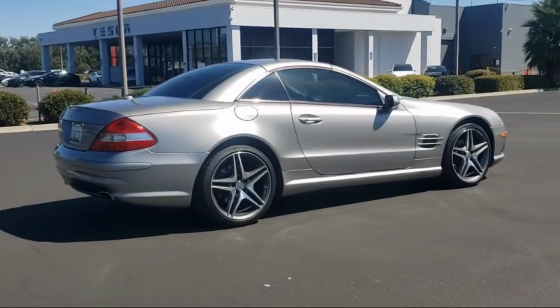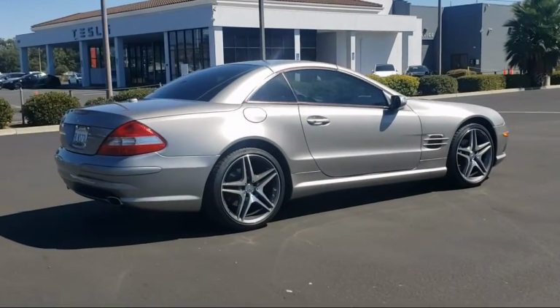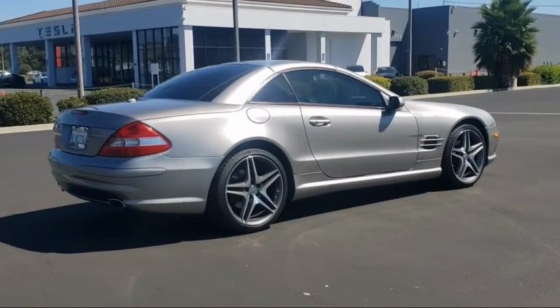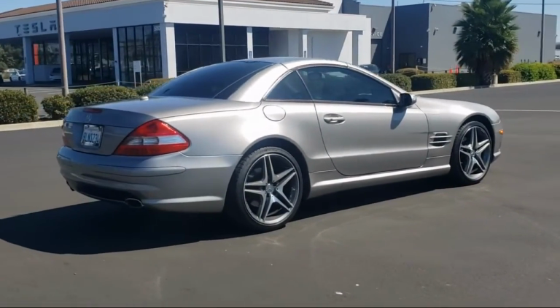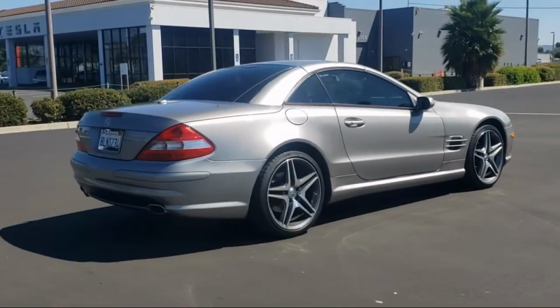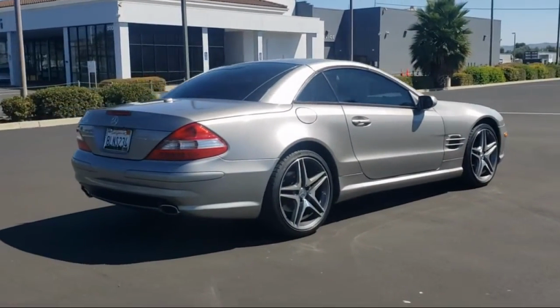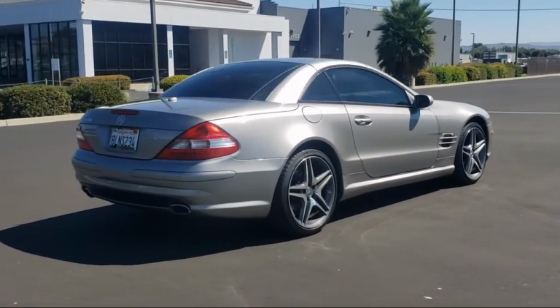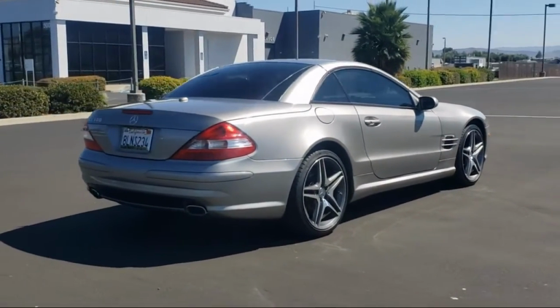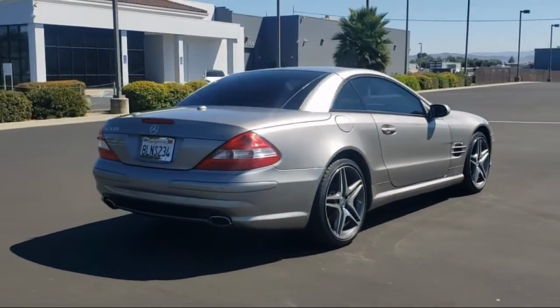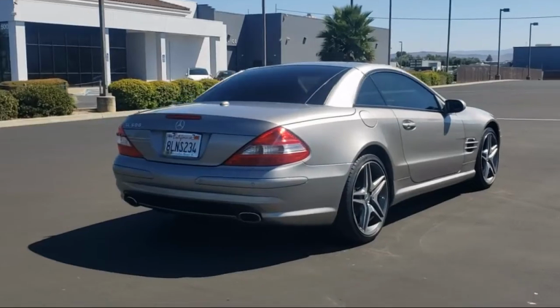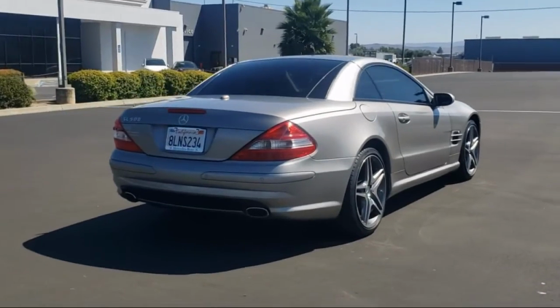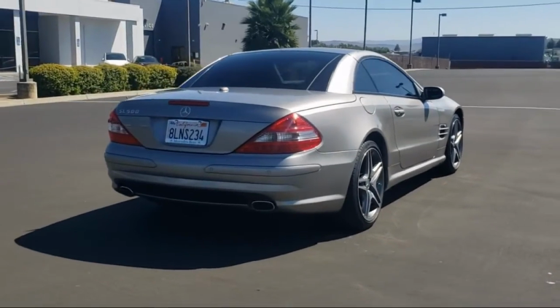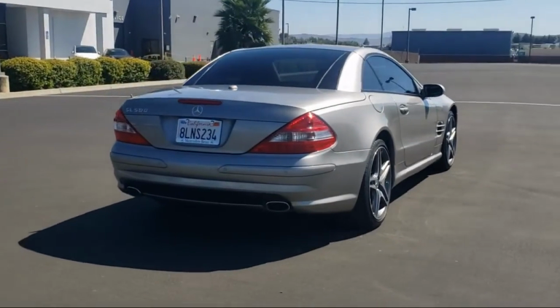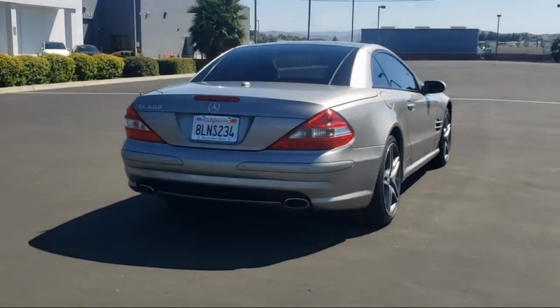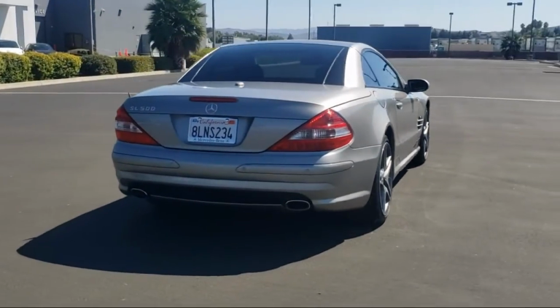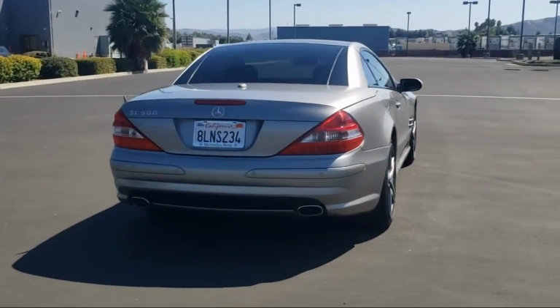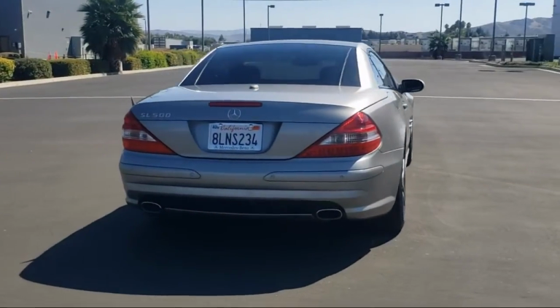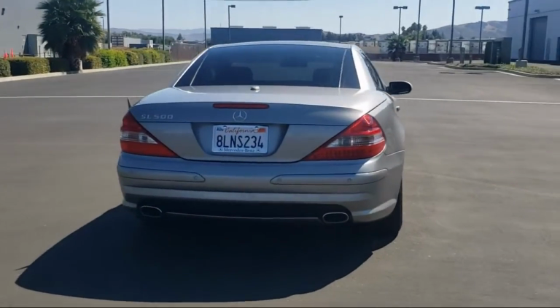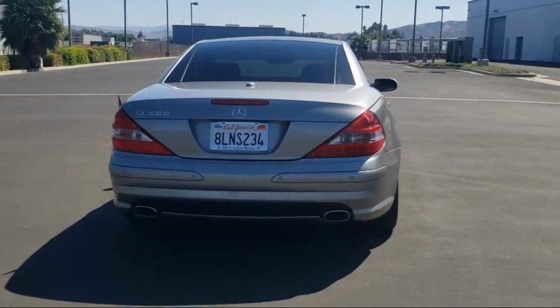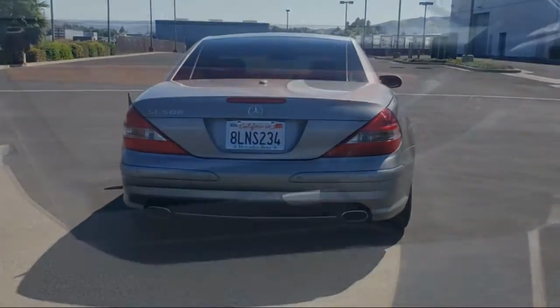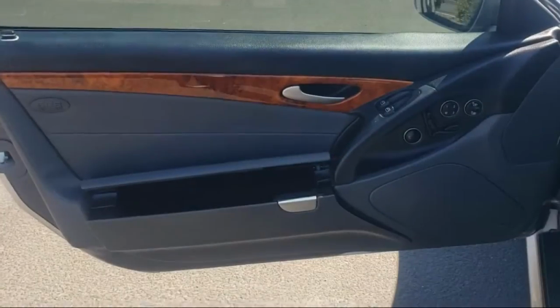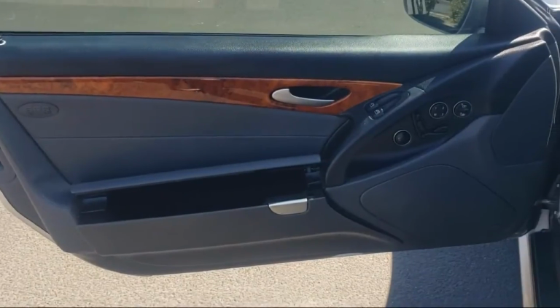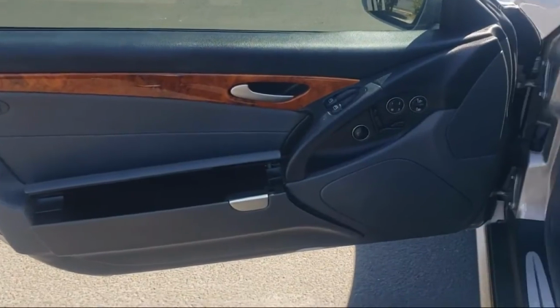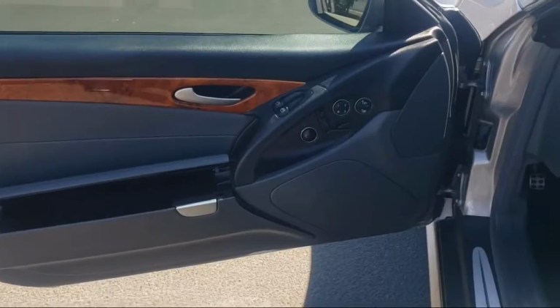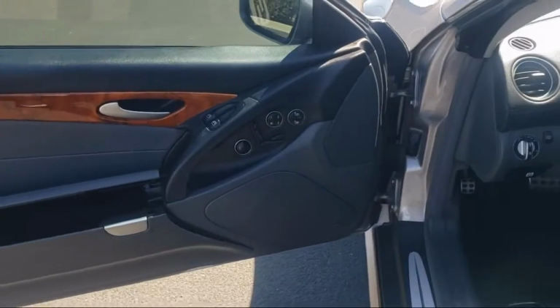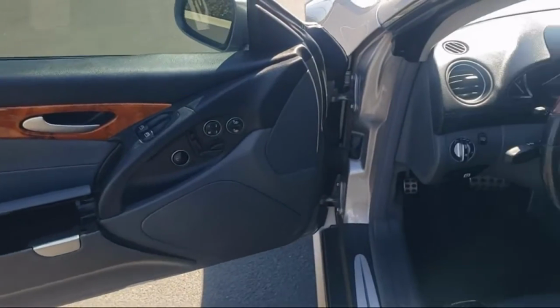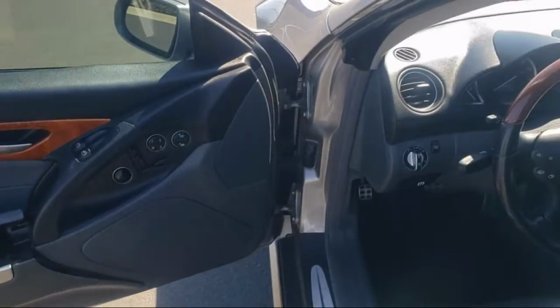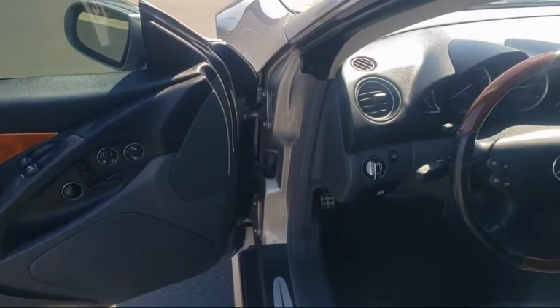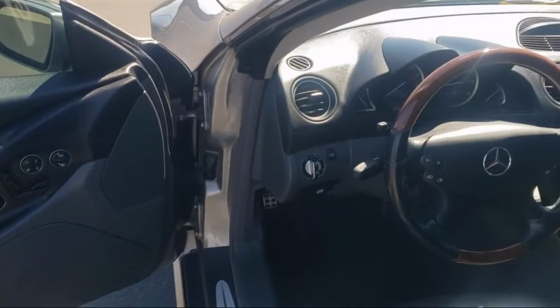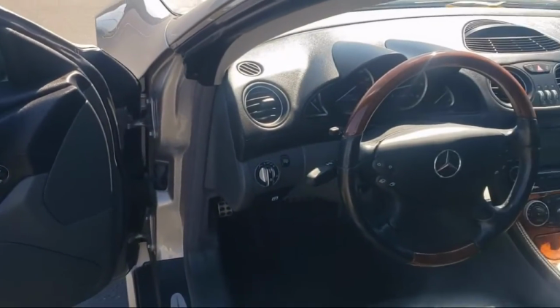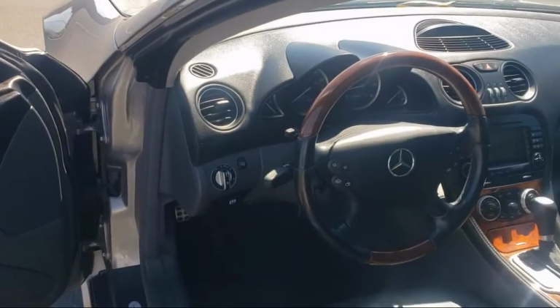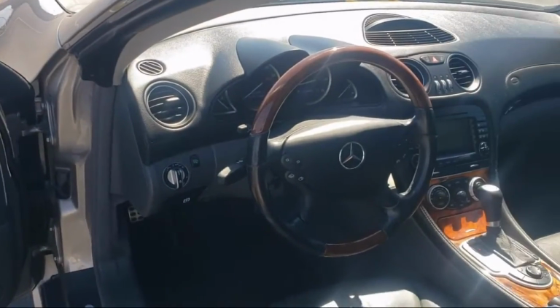It also features a premium audio system, leather steering wheel with auto tilt-away, weather band radio, and a tele-aid emergency communication system, and has less than 80,000 miles on the odometer.